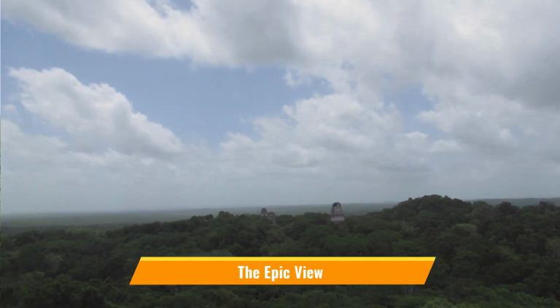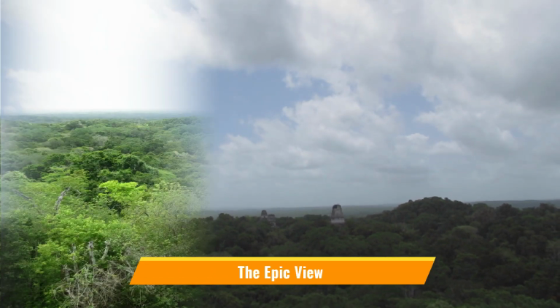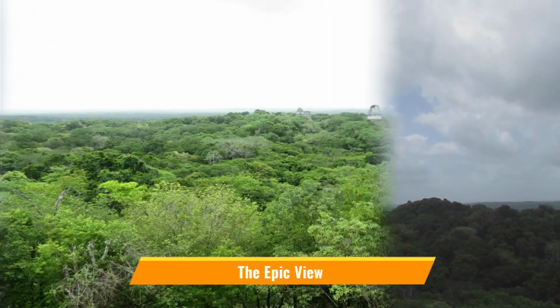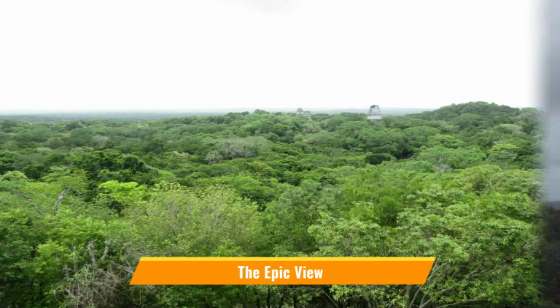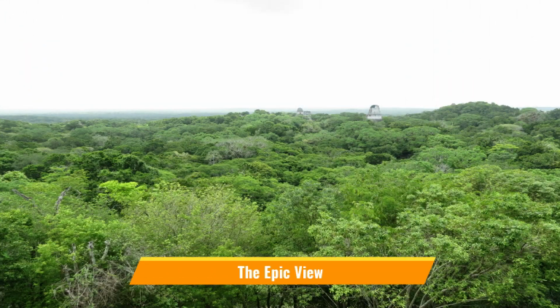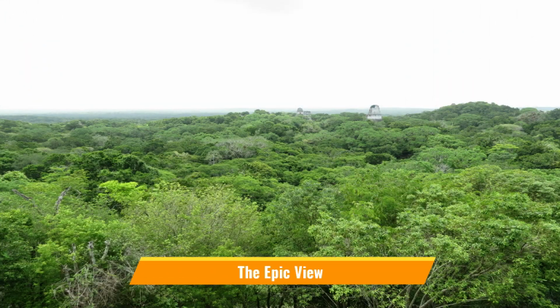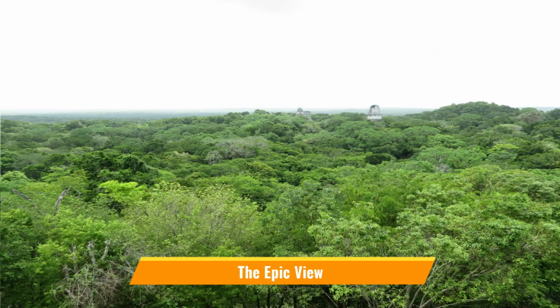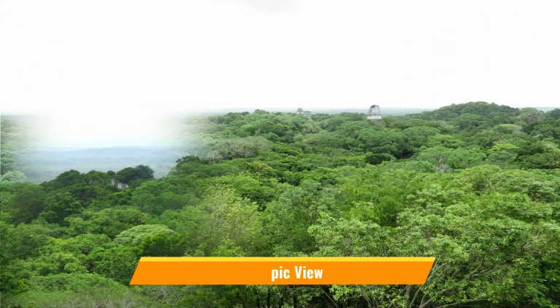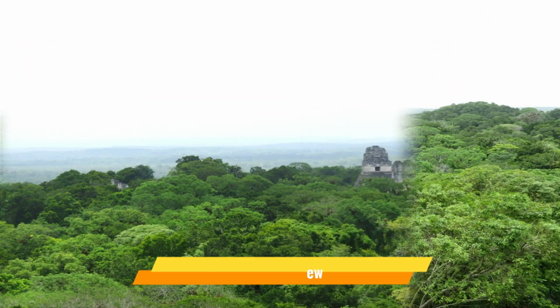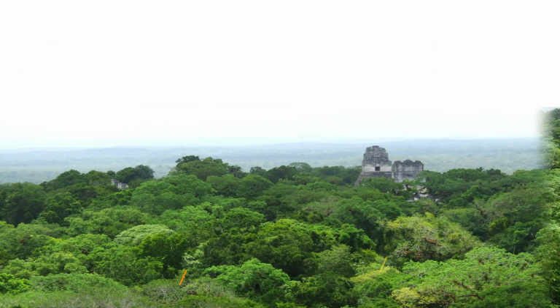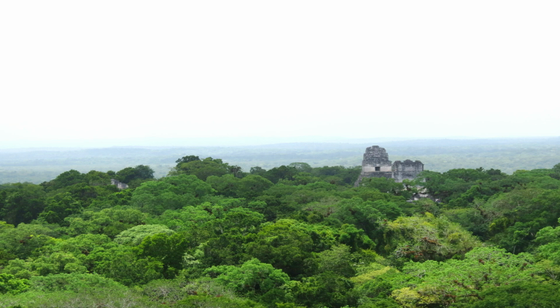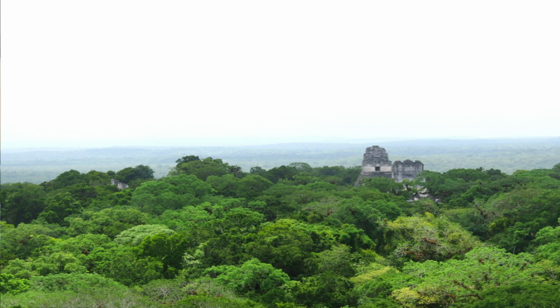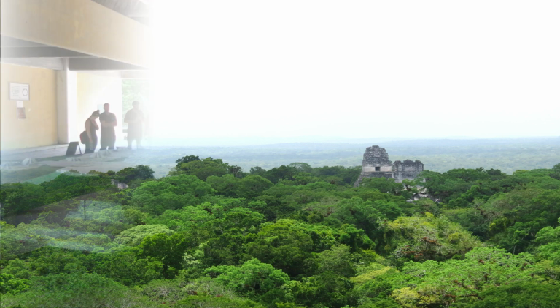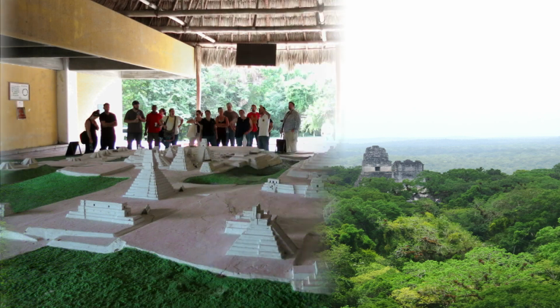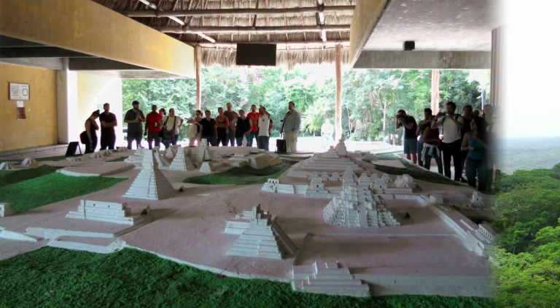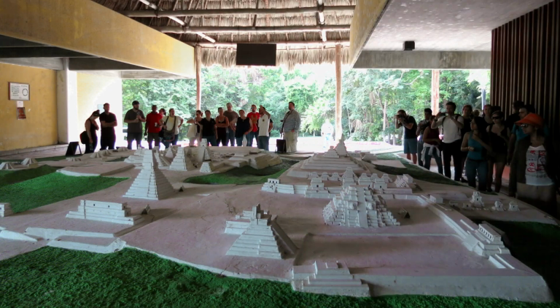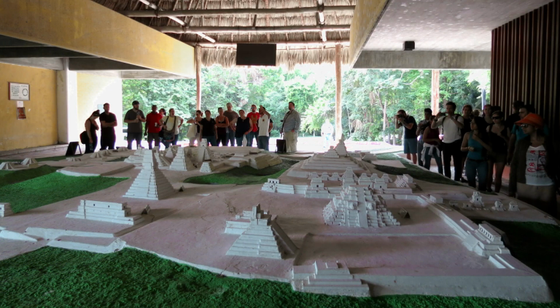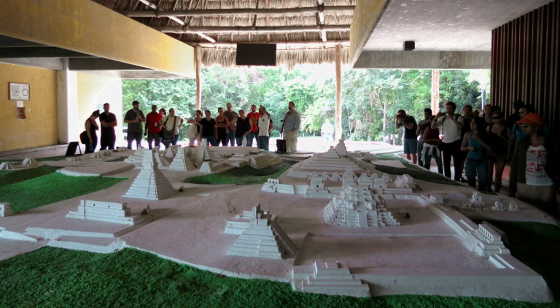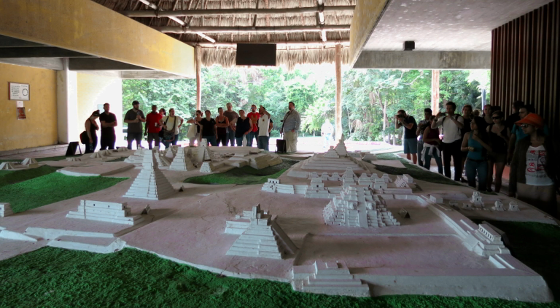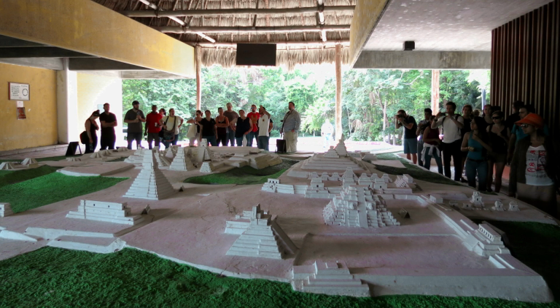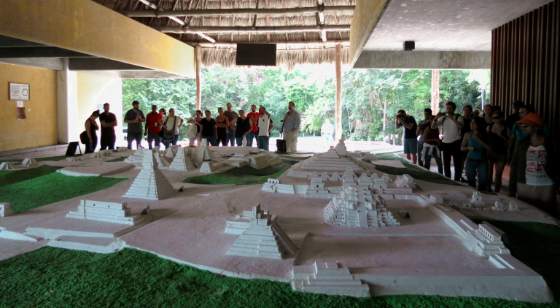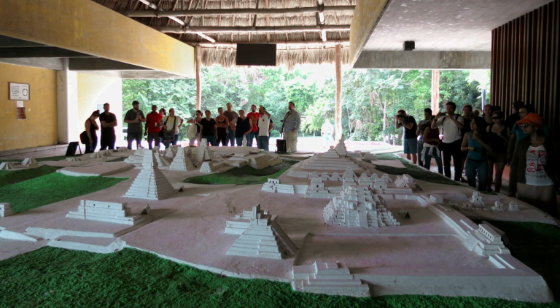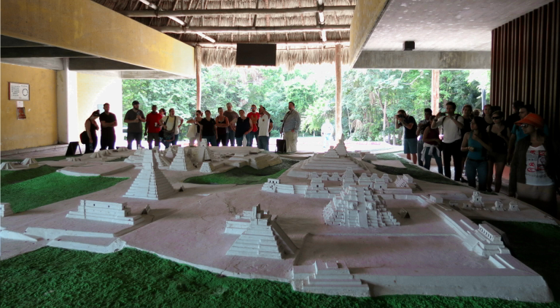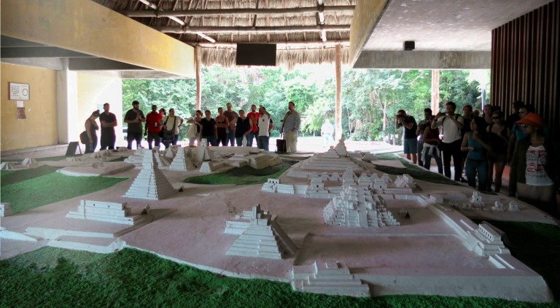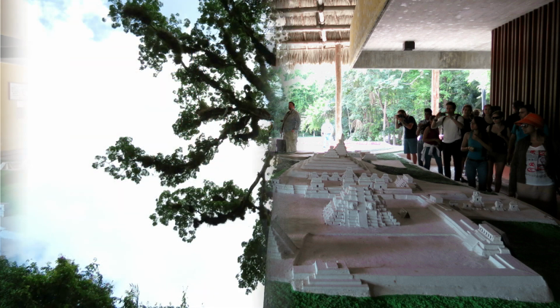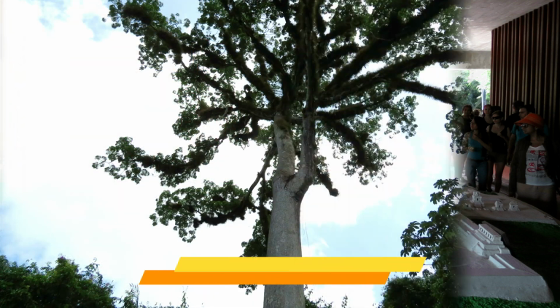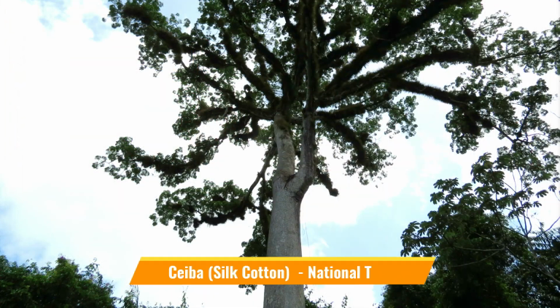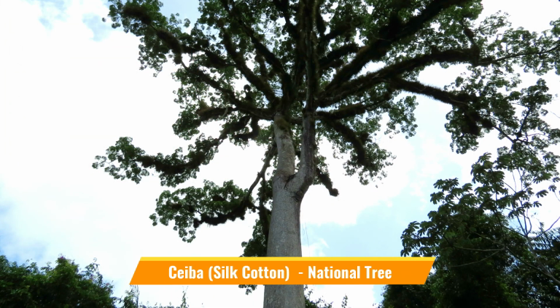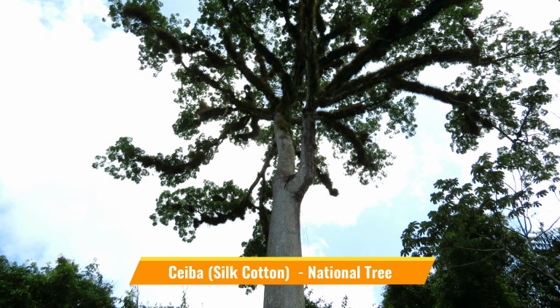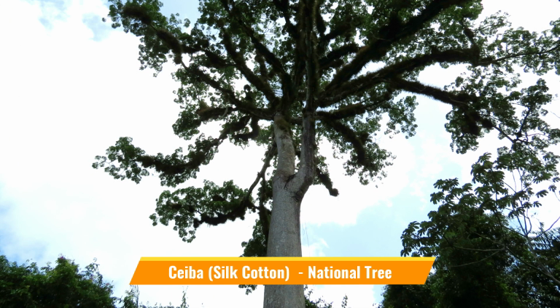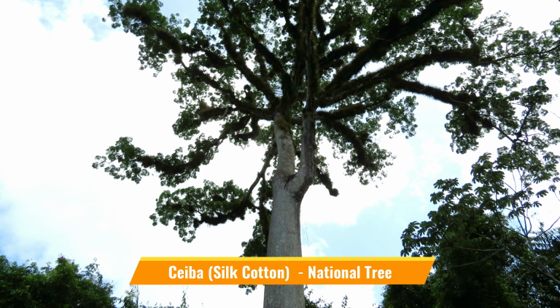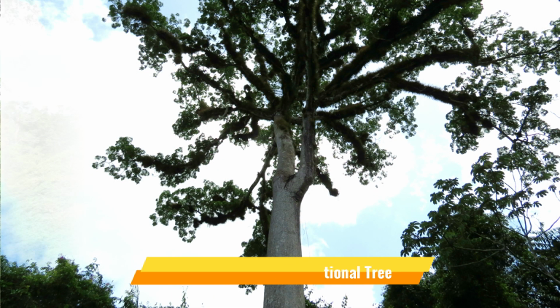We will talk about the epic view later in this video. Let's go in and take a closer look now. Choose a plan with sunset included and spend the afternoon wandering and exploring on your own without any crowd. Siba is the national tree of Guatemala and can grow up to 70 meters in height.